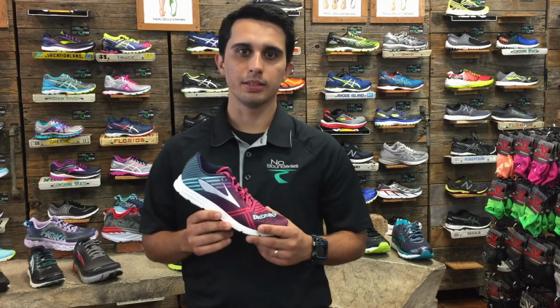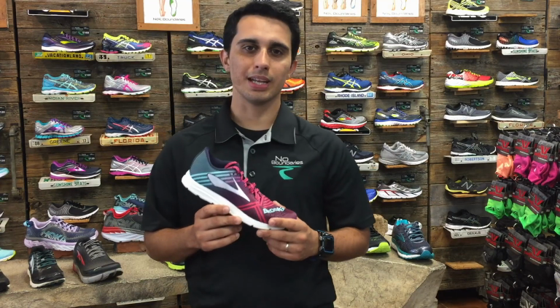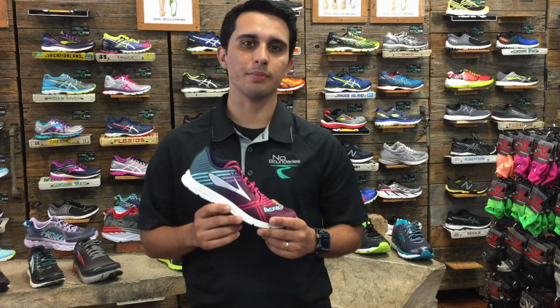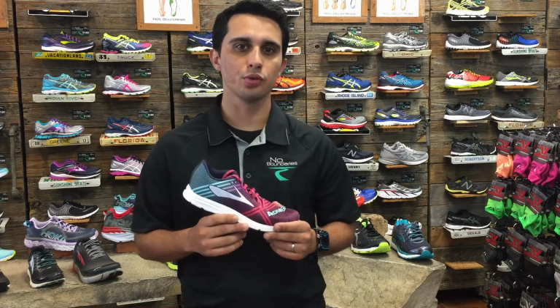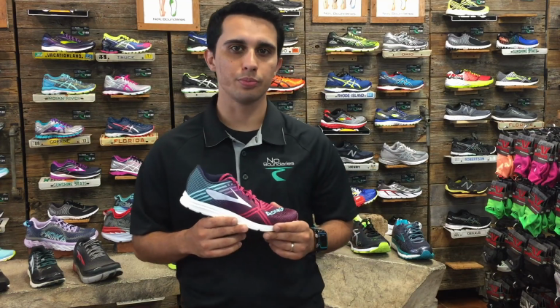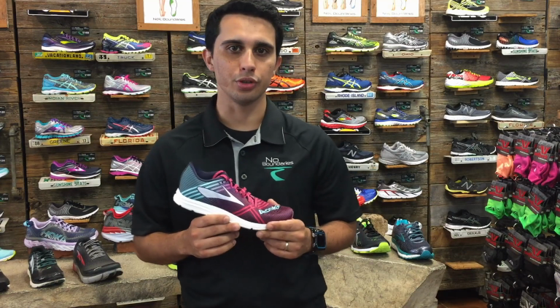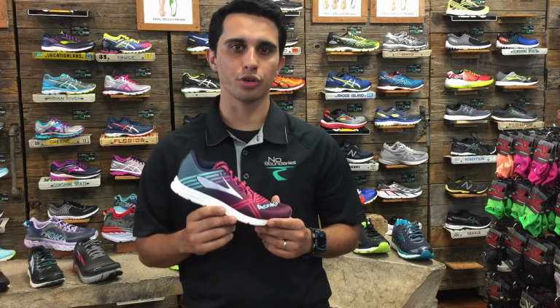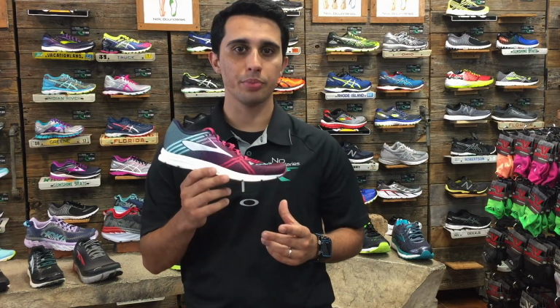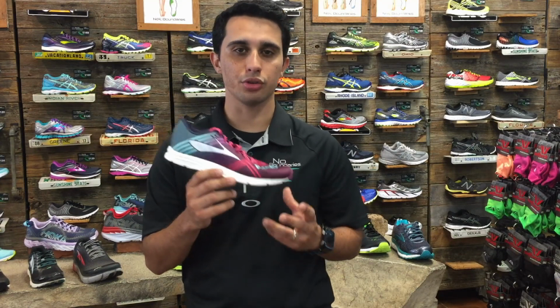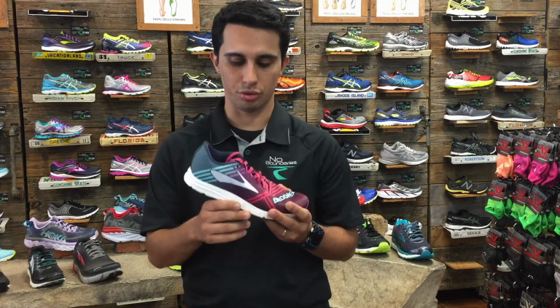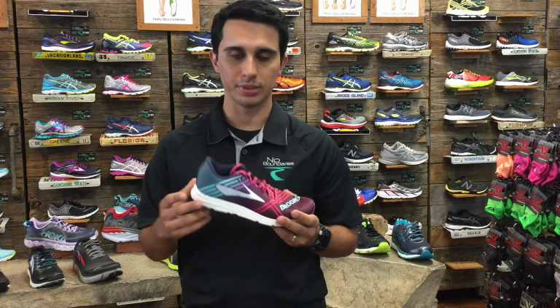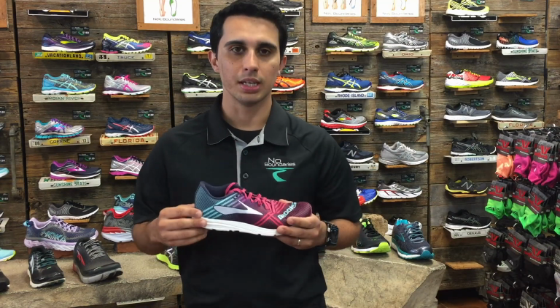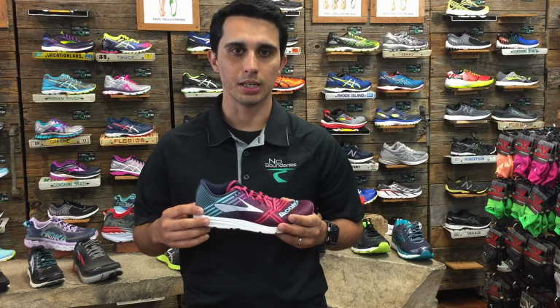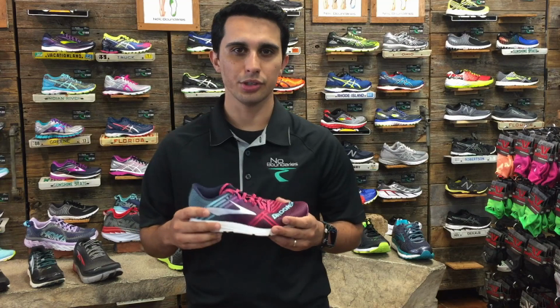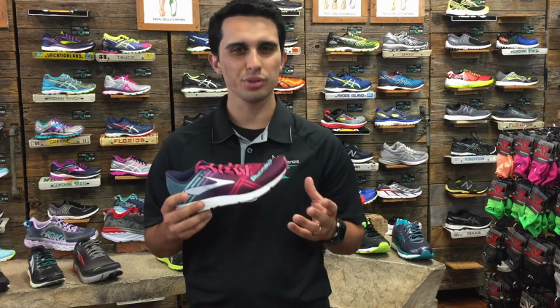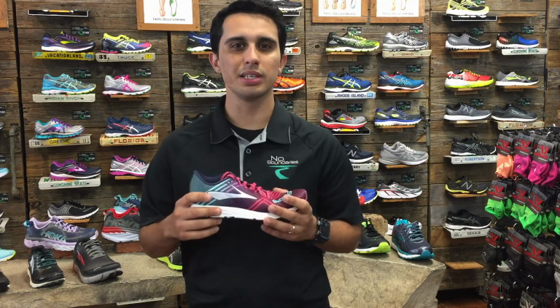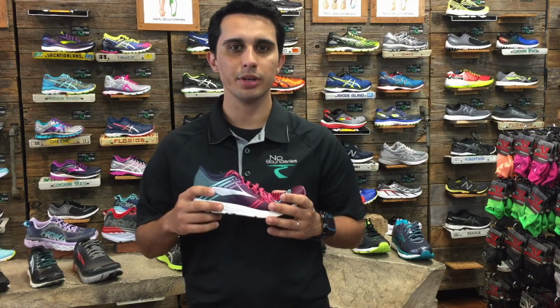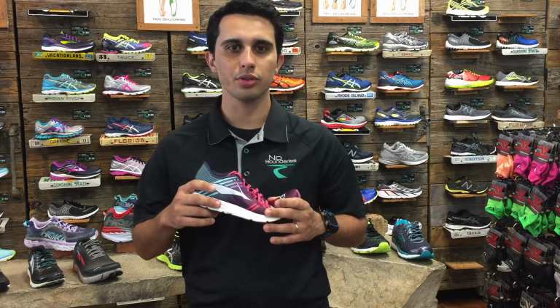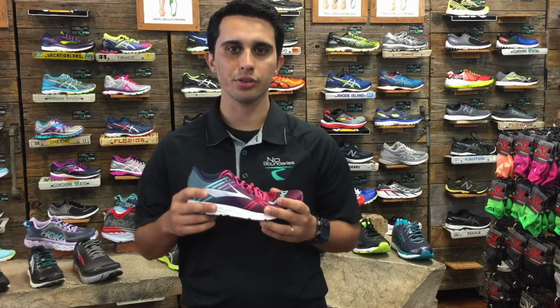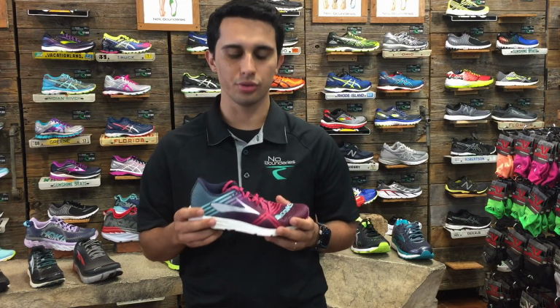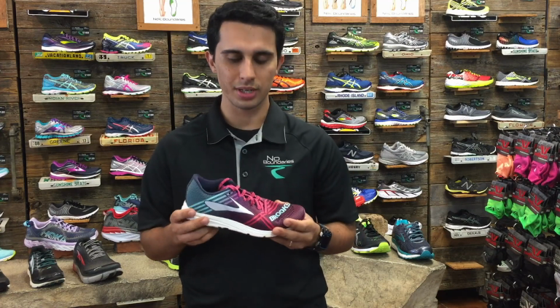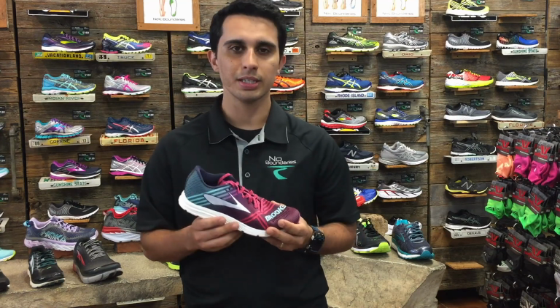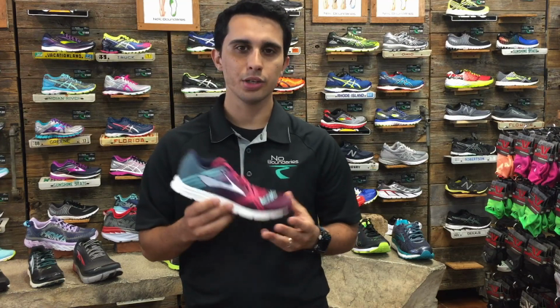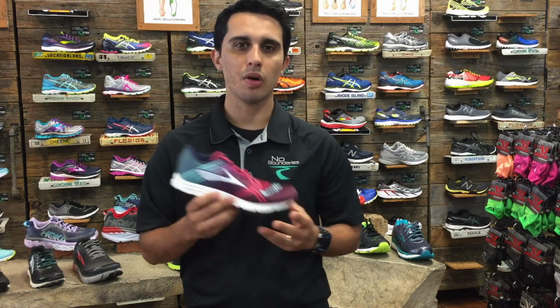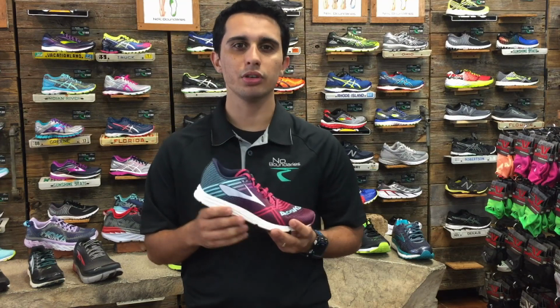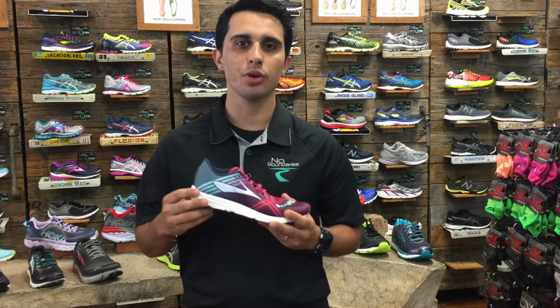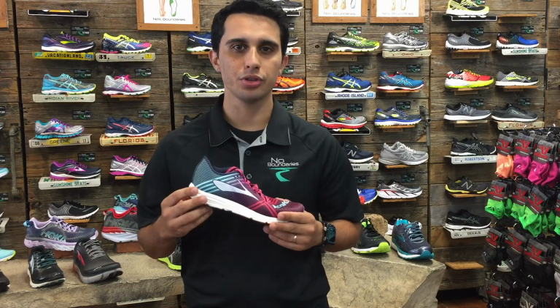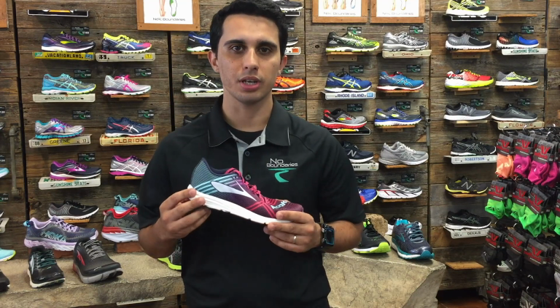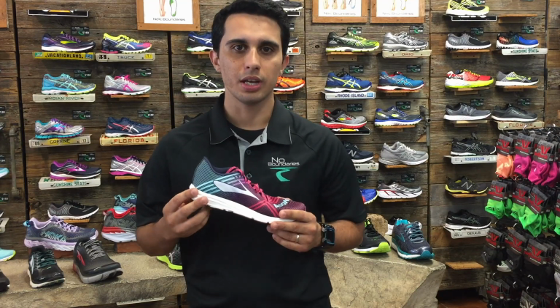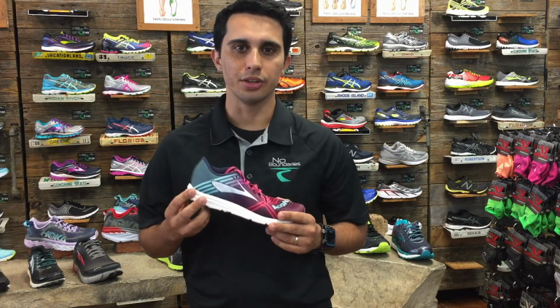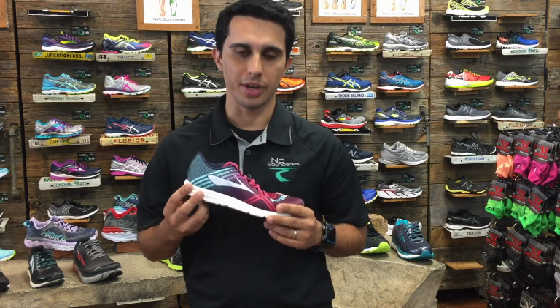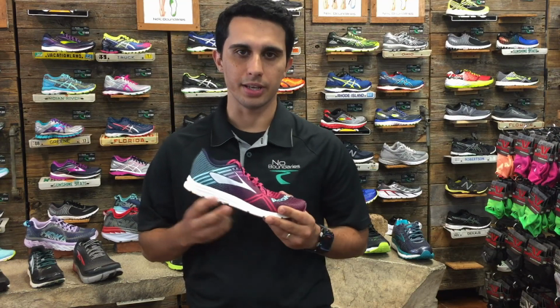The next type of shoe will be your competition shoe. This shoe is limited to the mileage you could do in it — you probably only want to use it on race day.